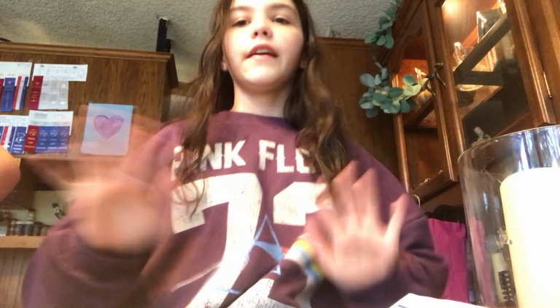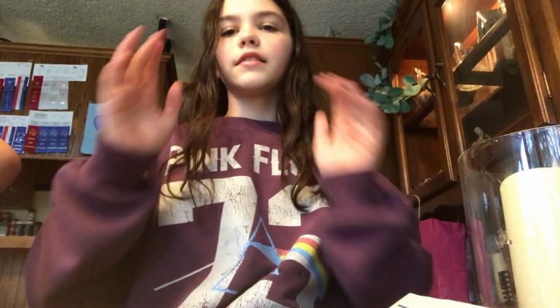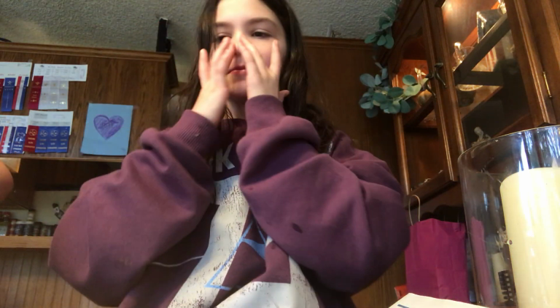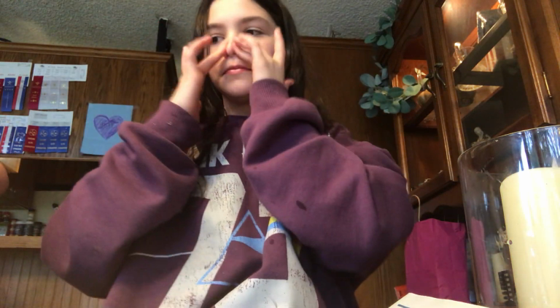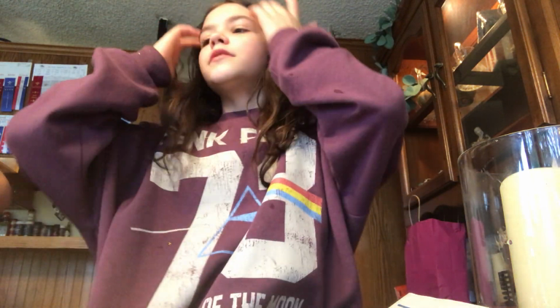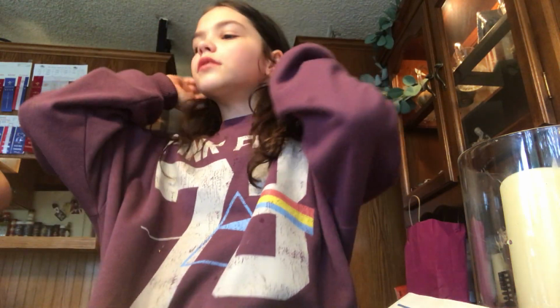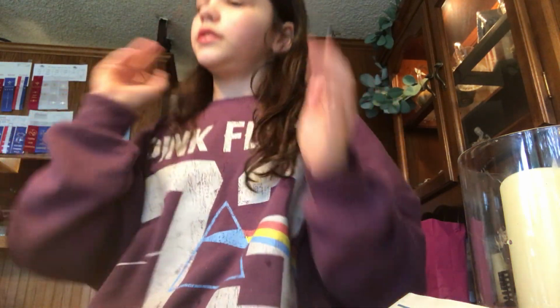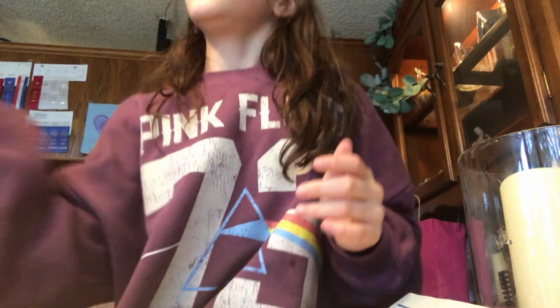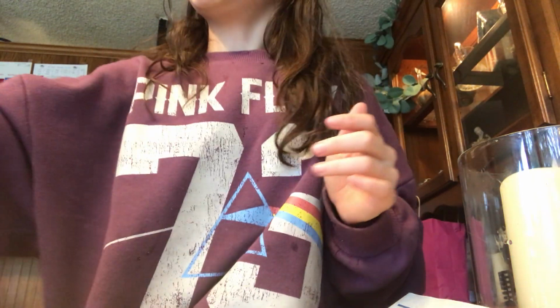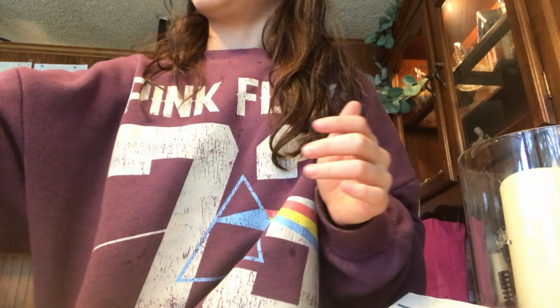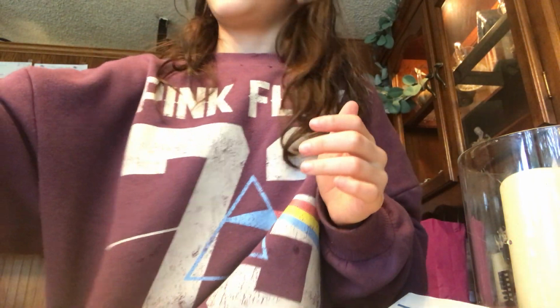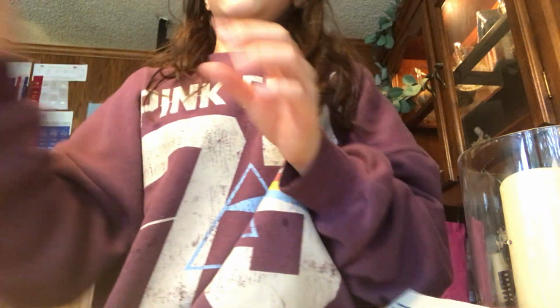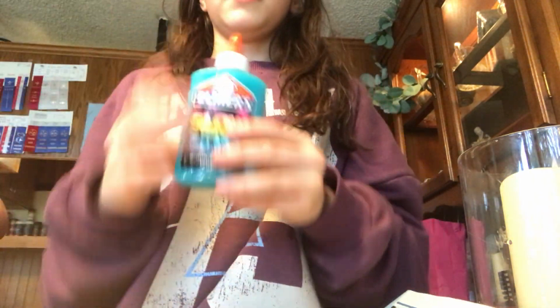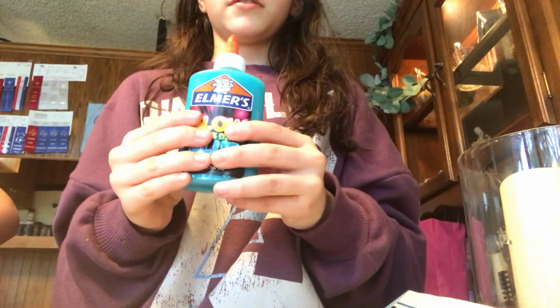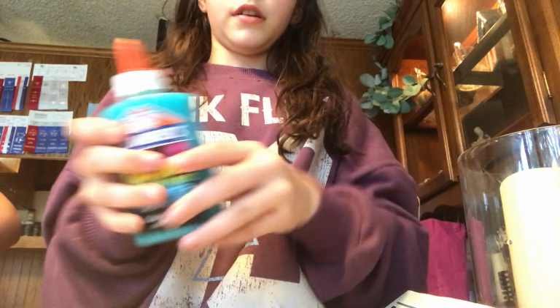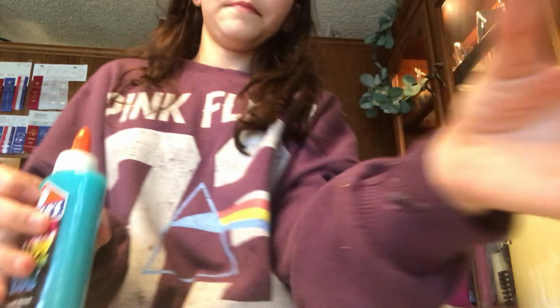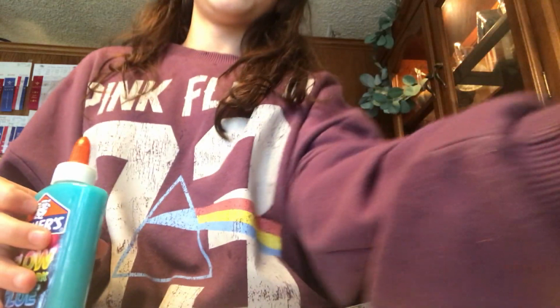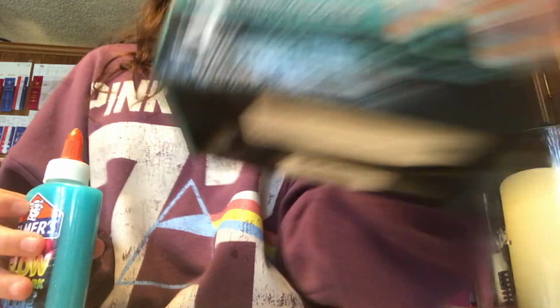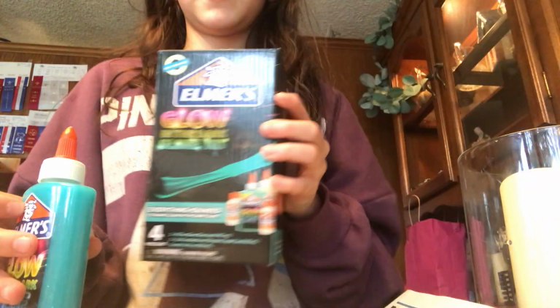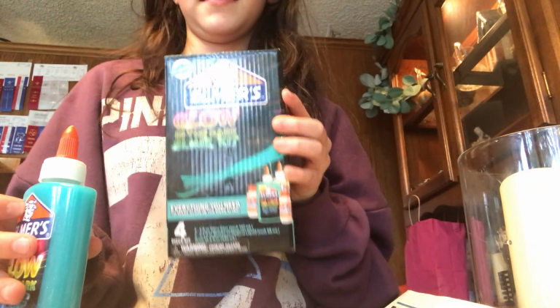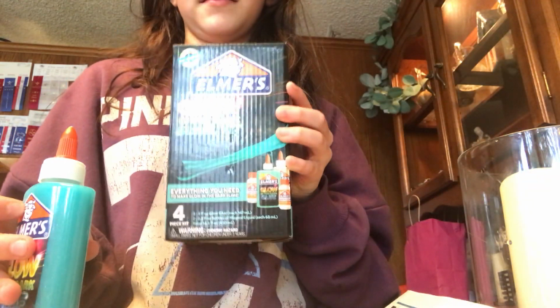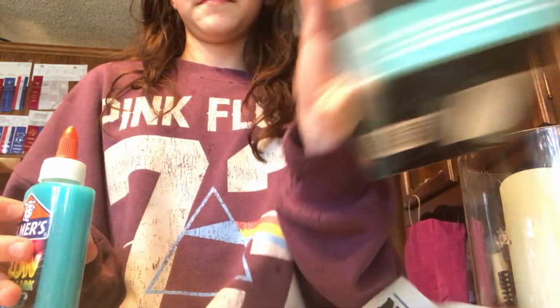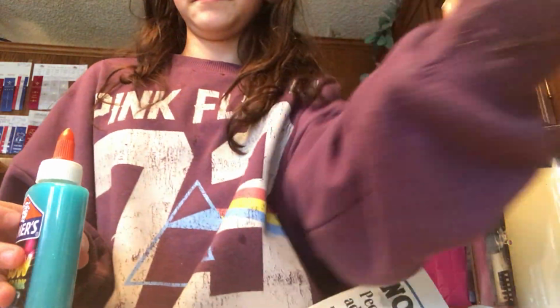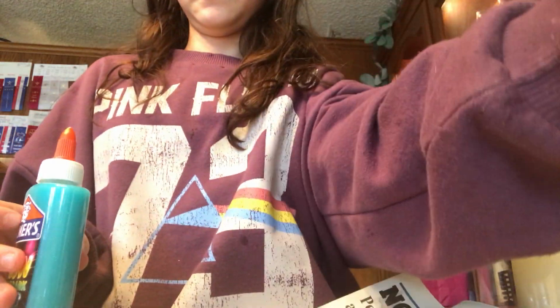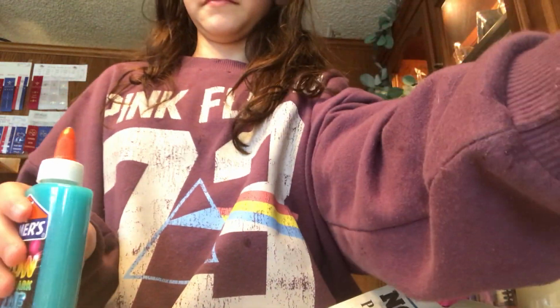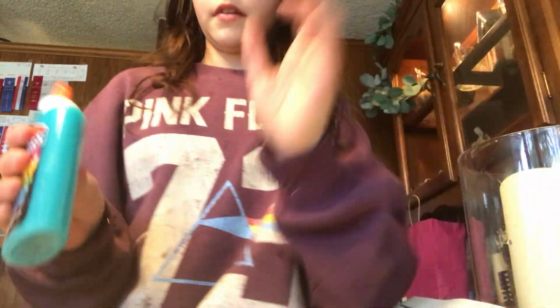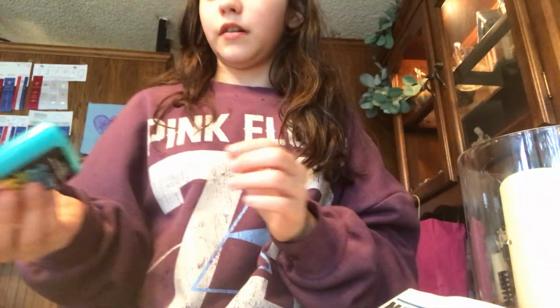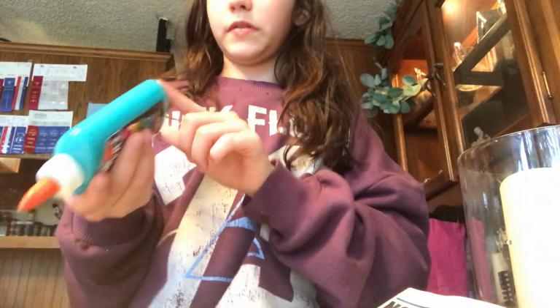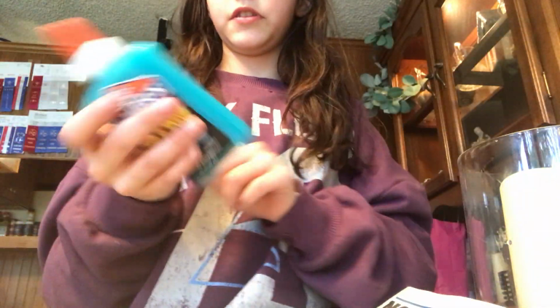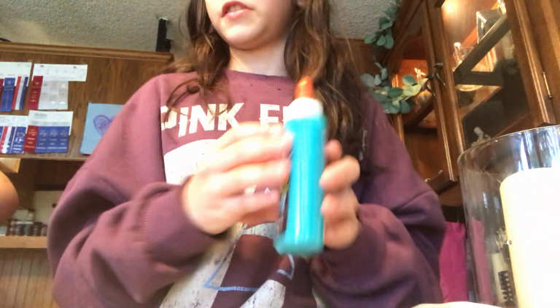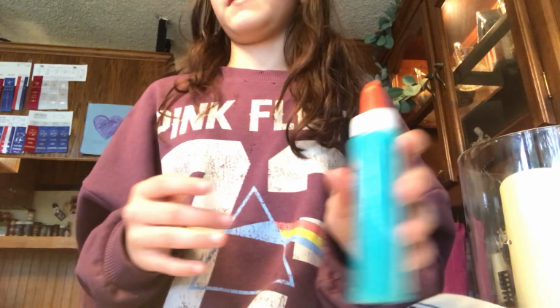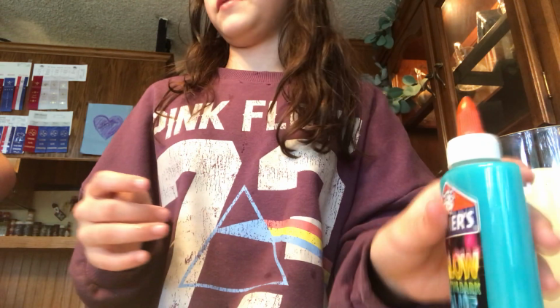Hey guys, today I'm going to be making a glow in the dark slime with this kit. So I think we should just get right to it.